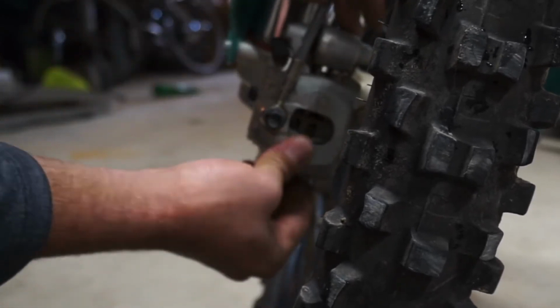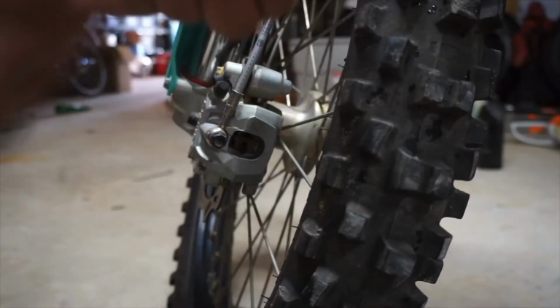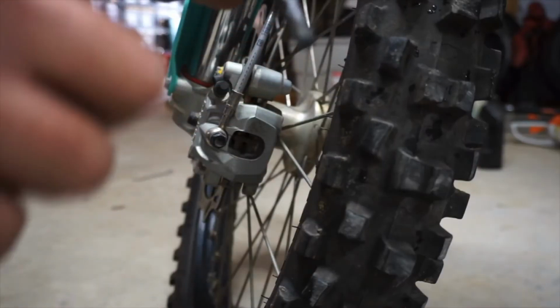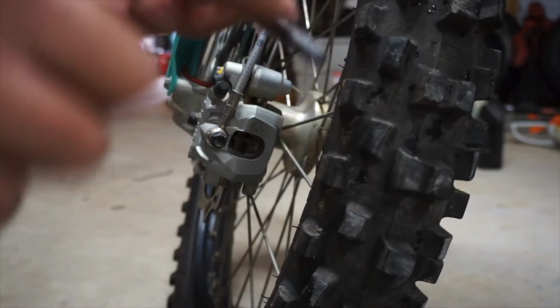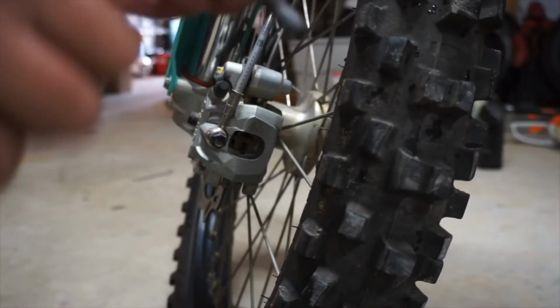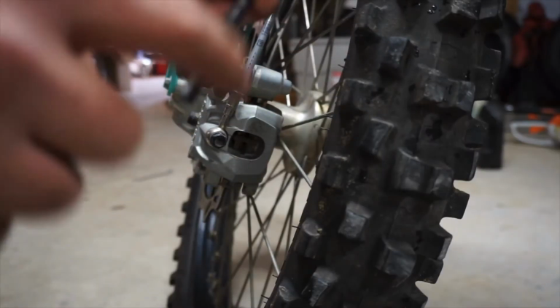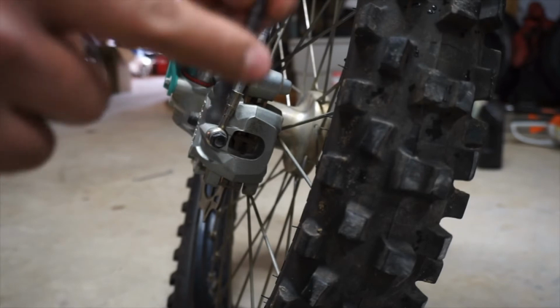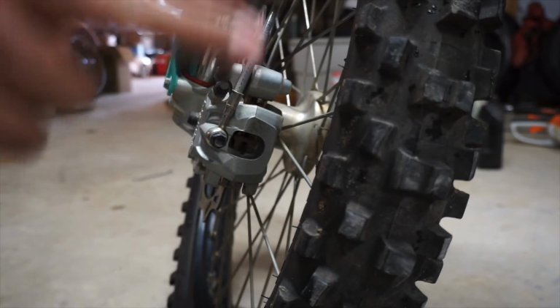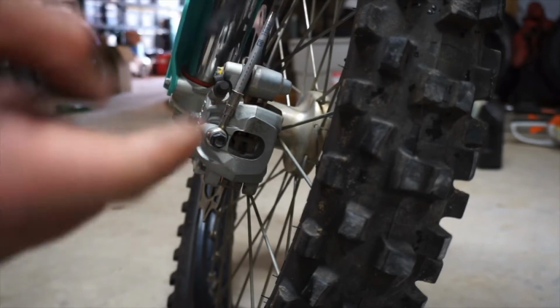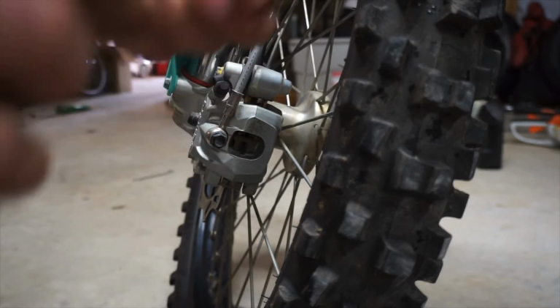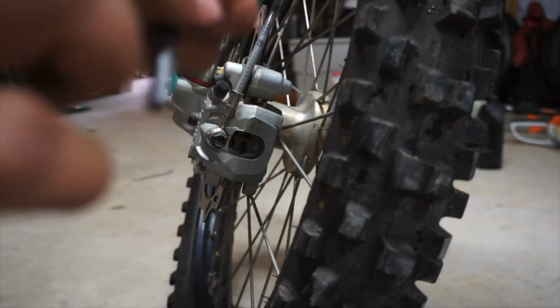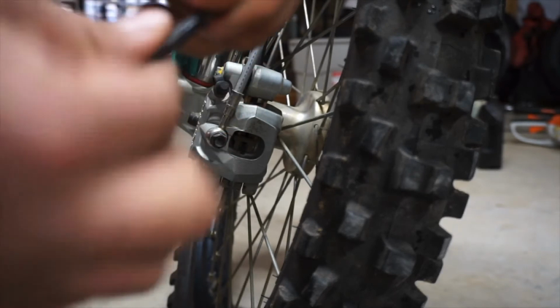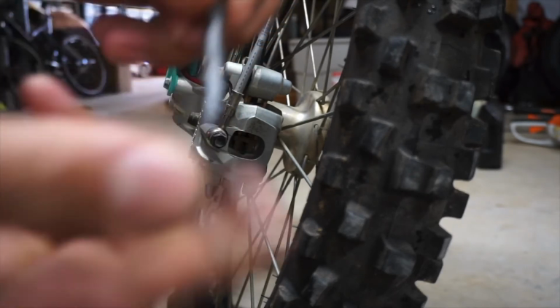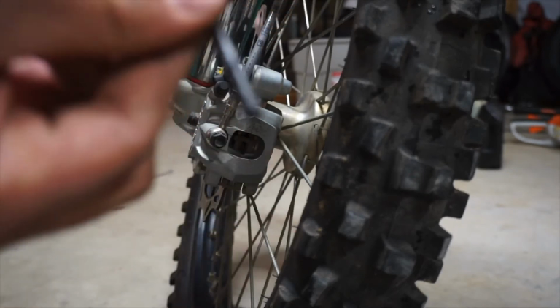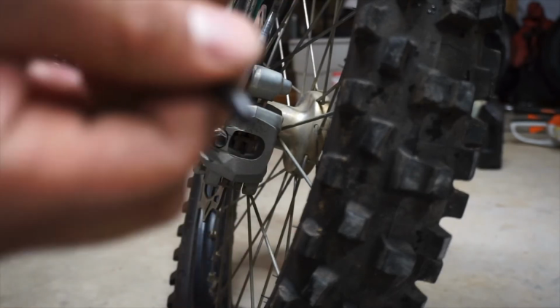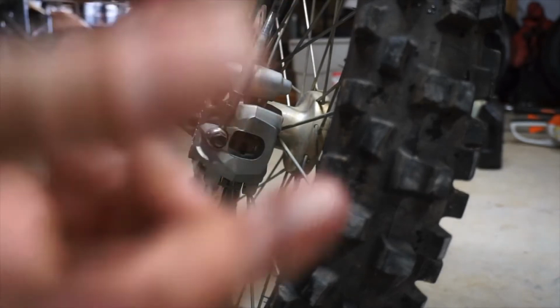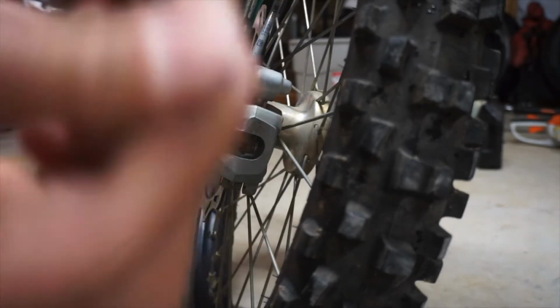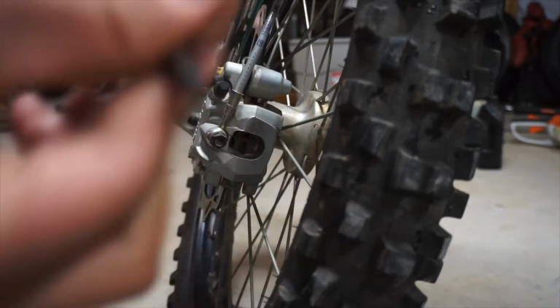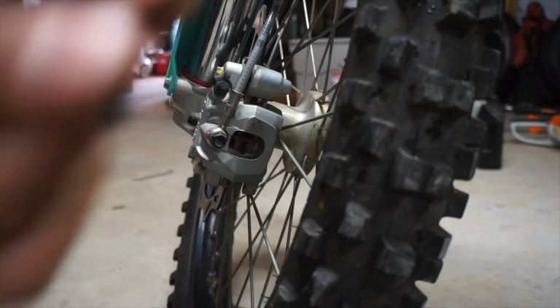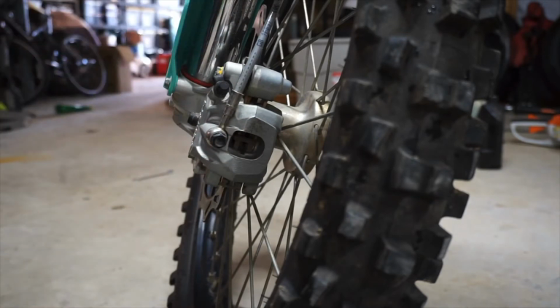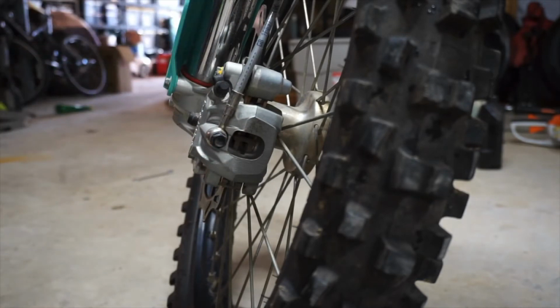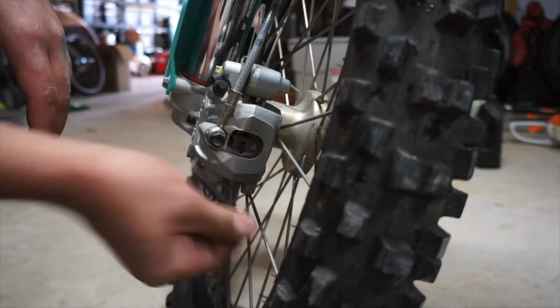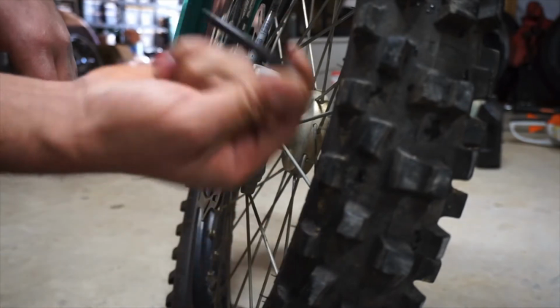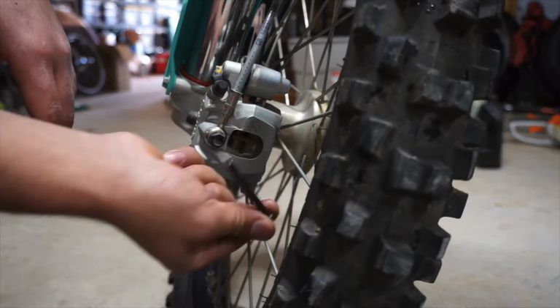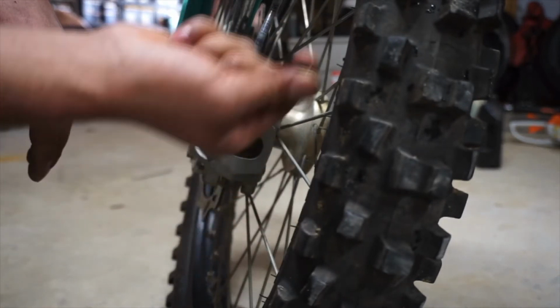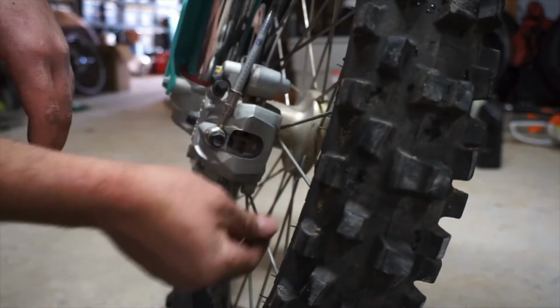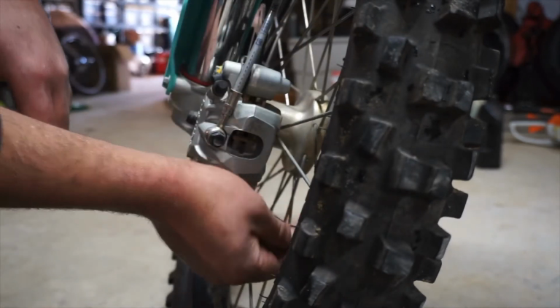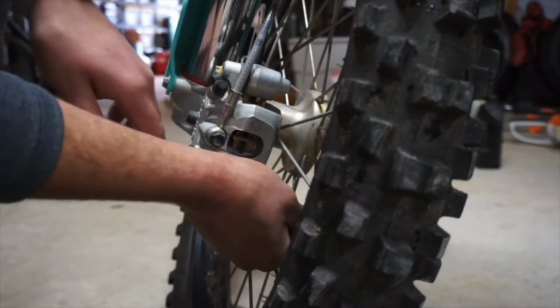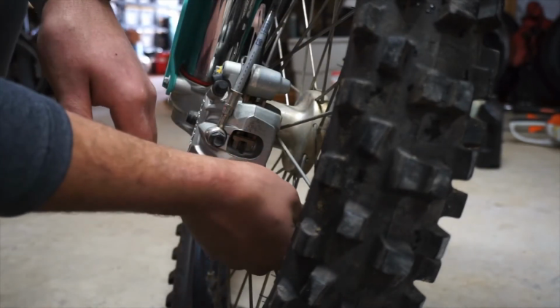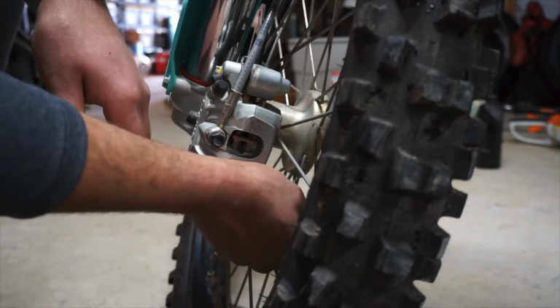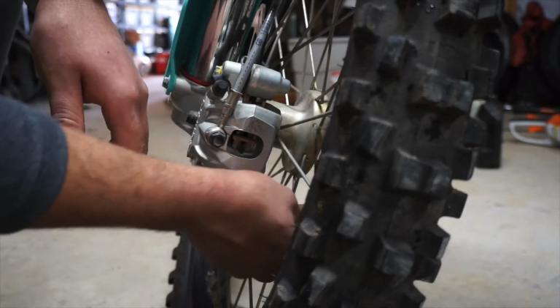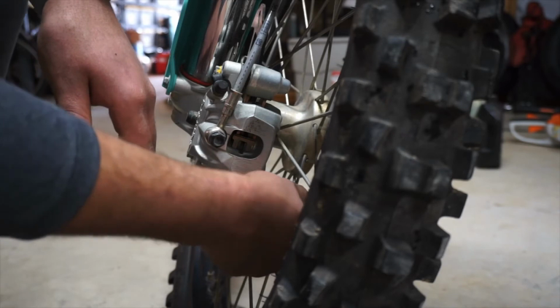I got some grease on my finger, I'm gonna work that in. Just make sure this is all nice and greased up — it was really dry when I pulled it out. Now that this is all lubed up, we can throw in our pin that holds our brake pads in.